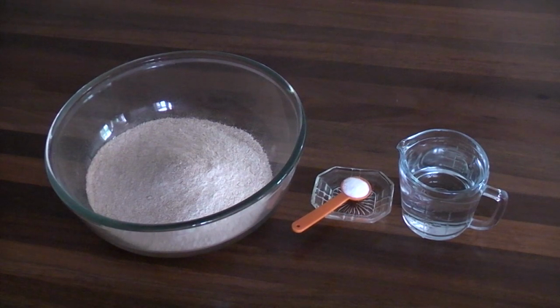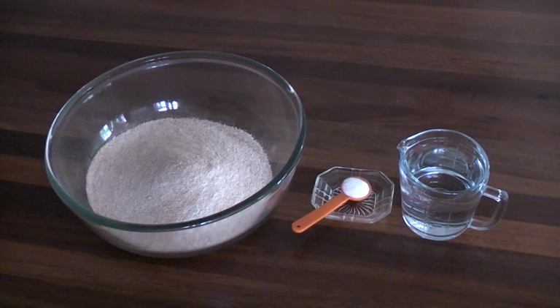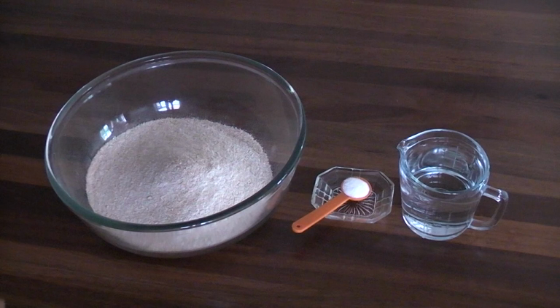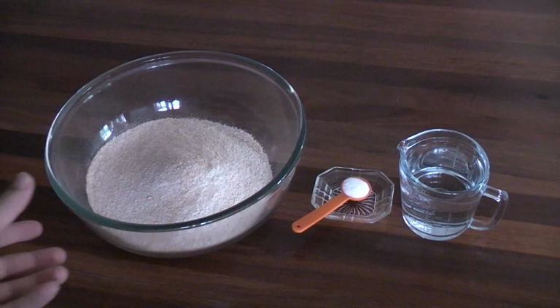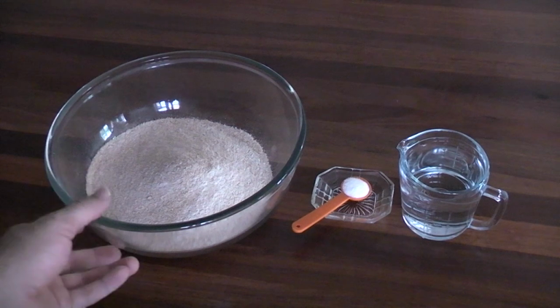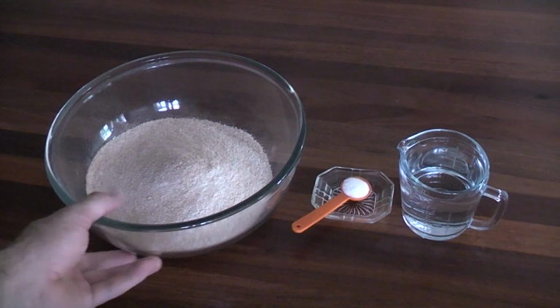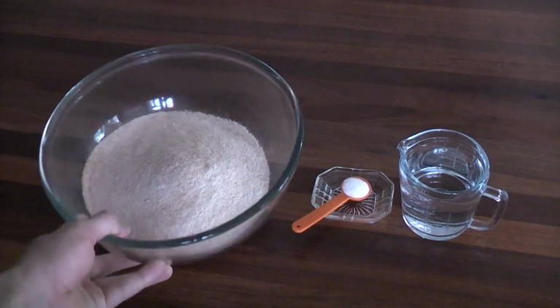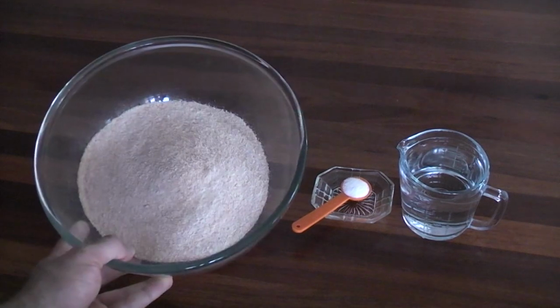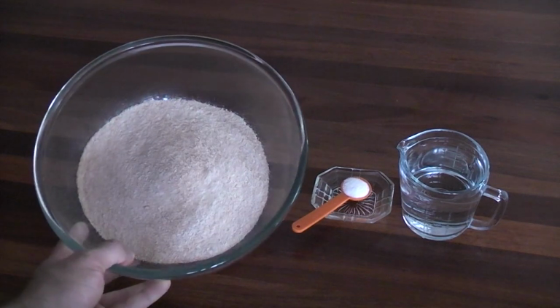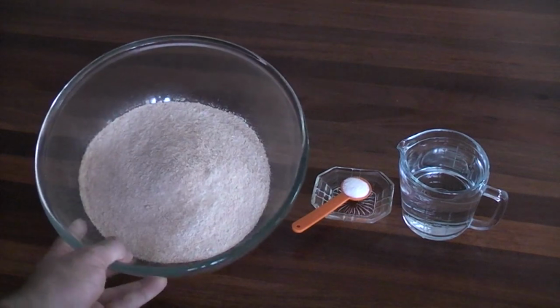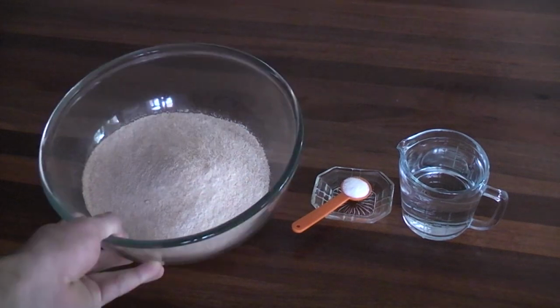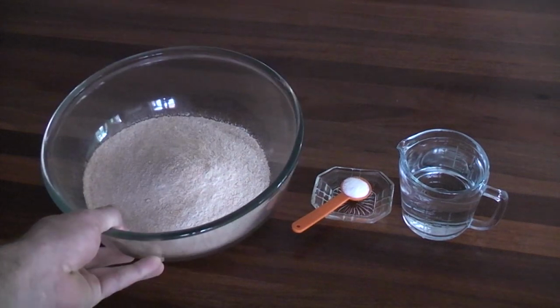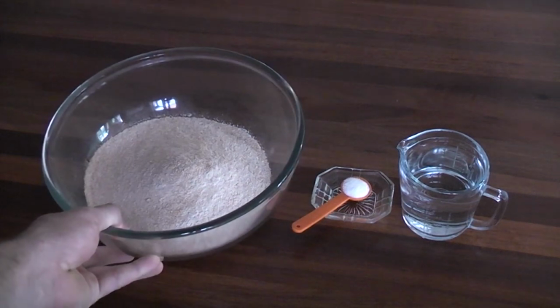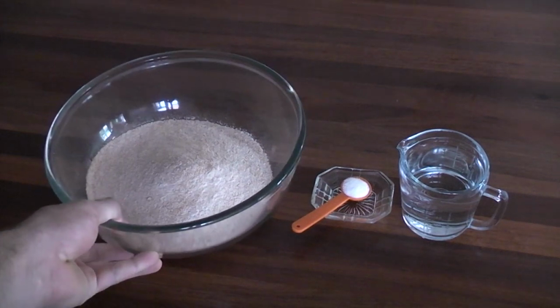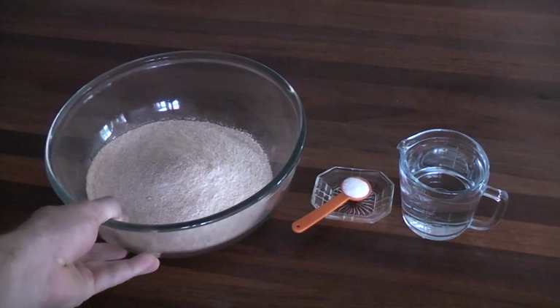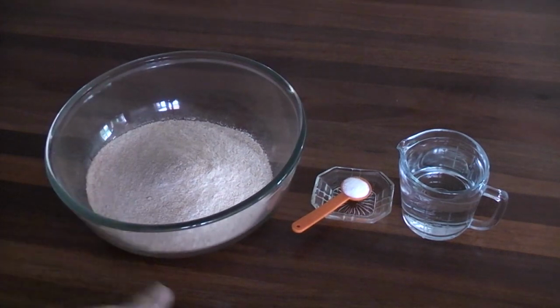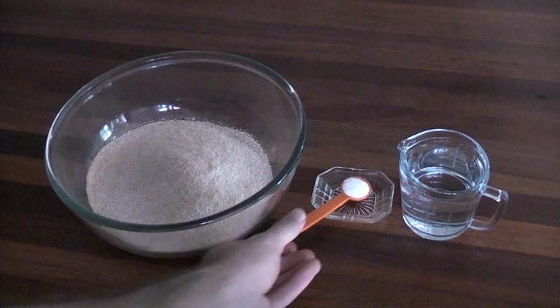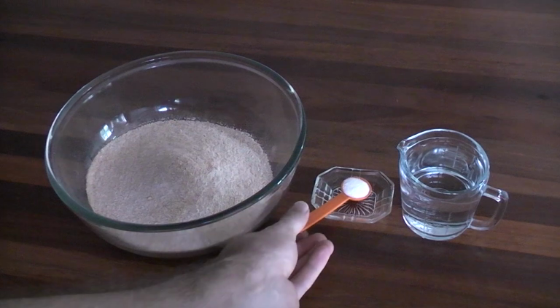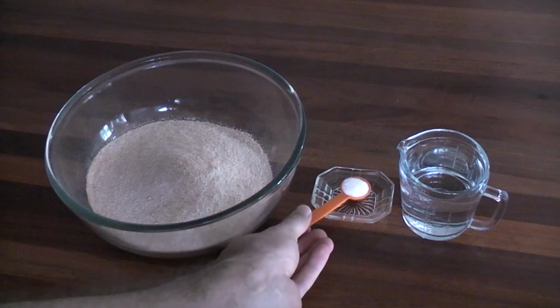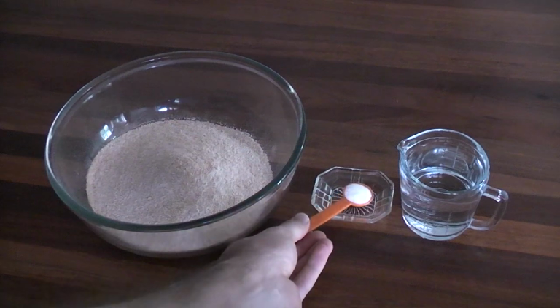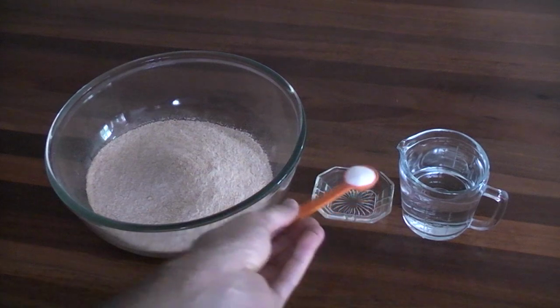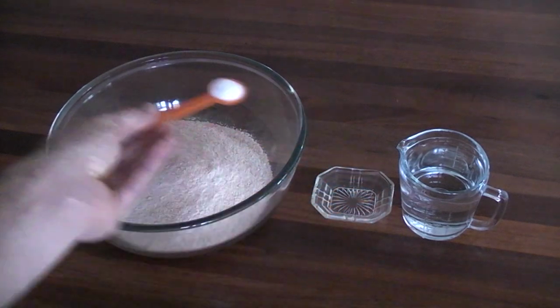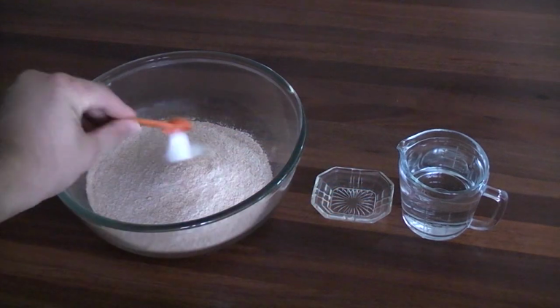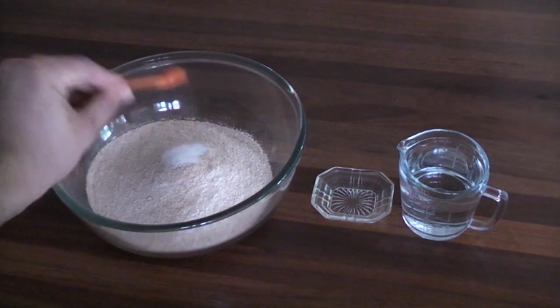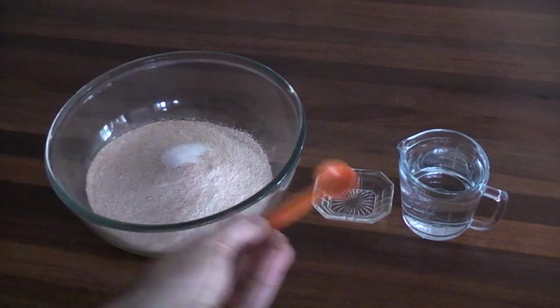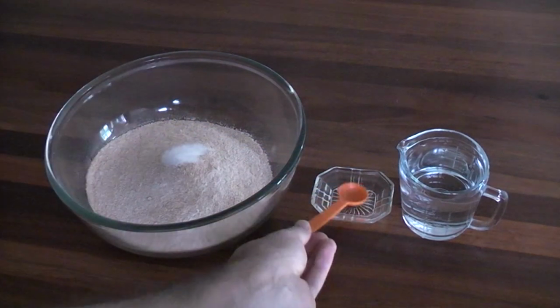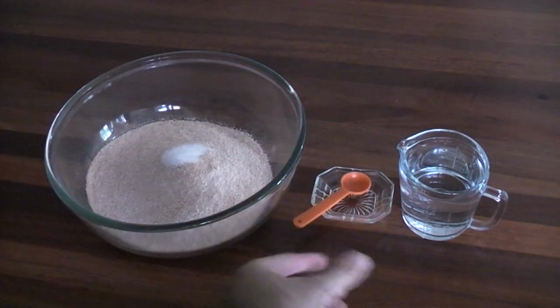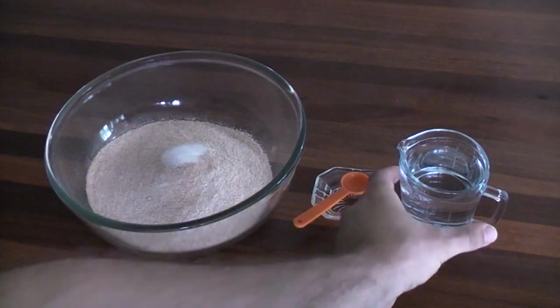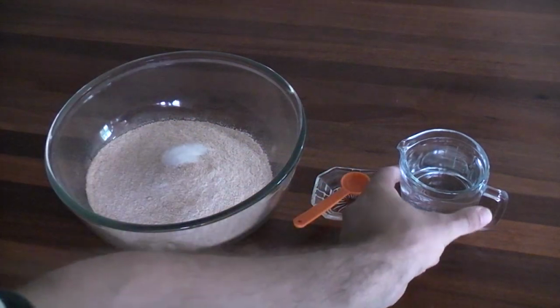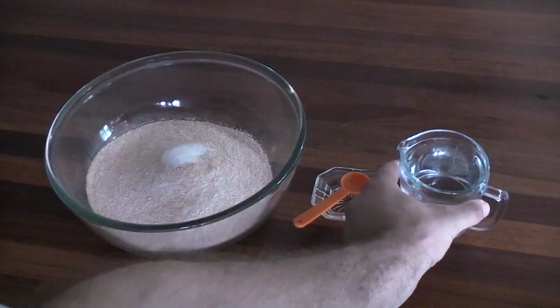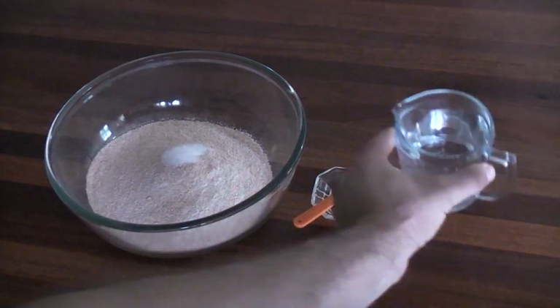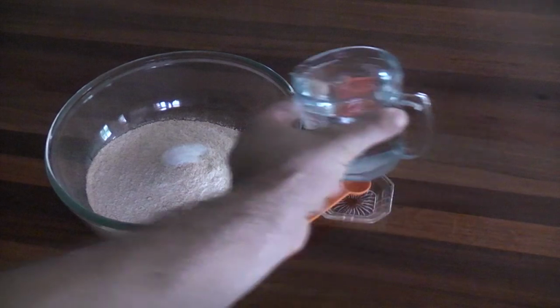These are our ingredients — it's really simple. Whole meal flour, we've got two and a half cups here, one teaspoon of salt, just going to put that in, and one cup of water.